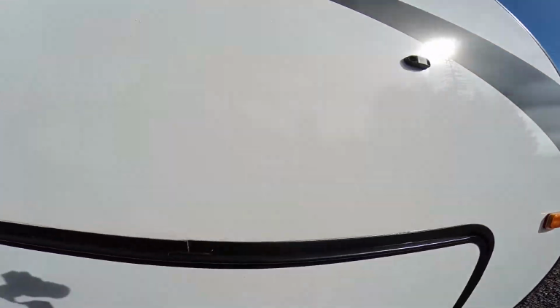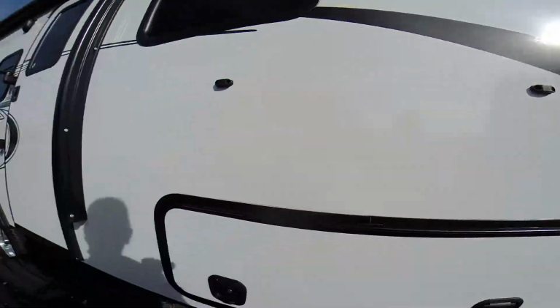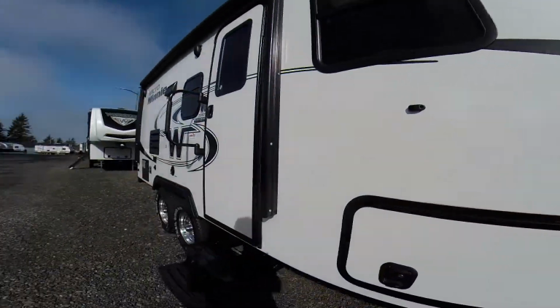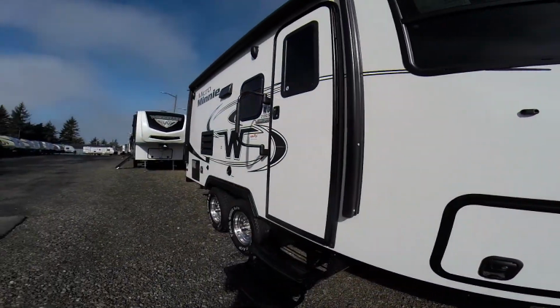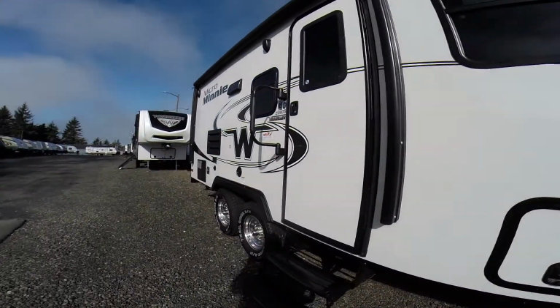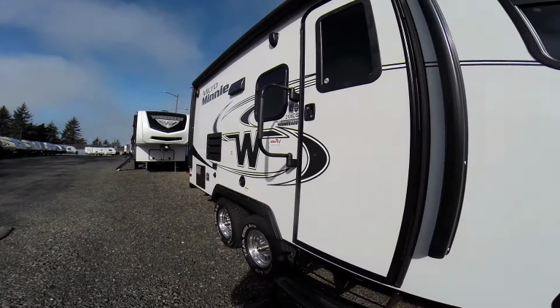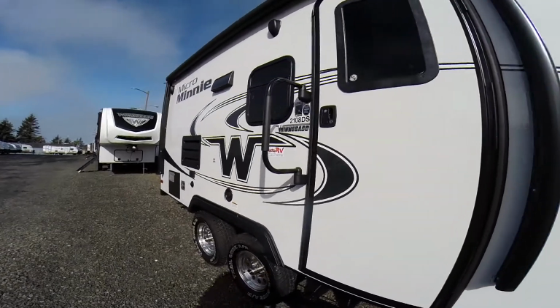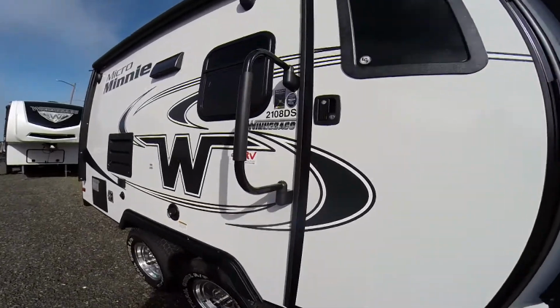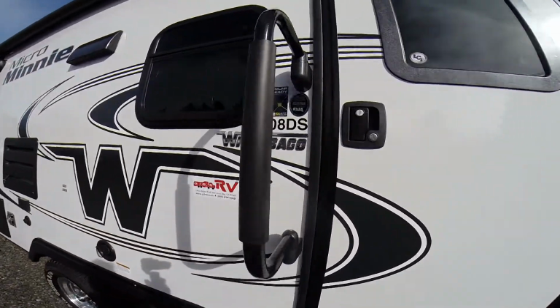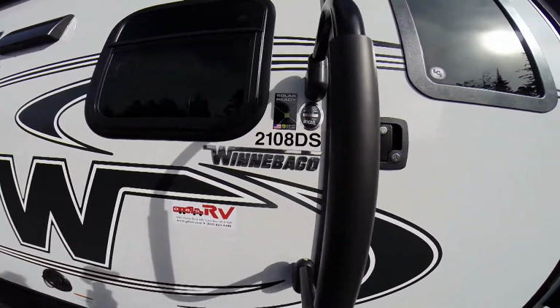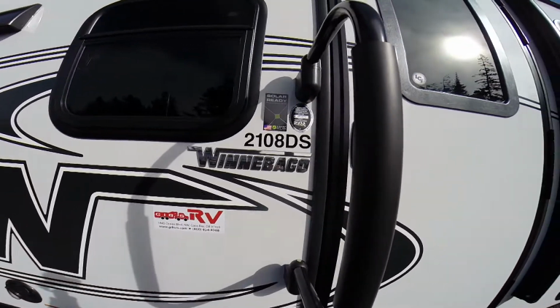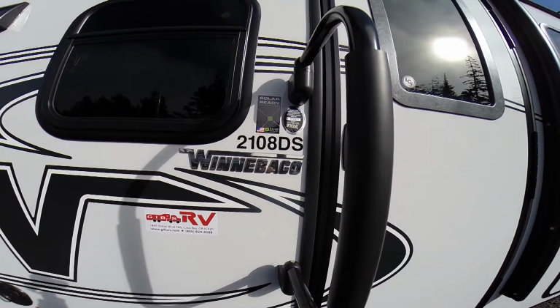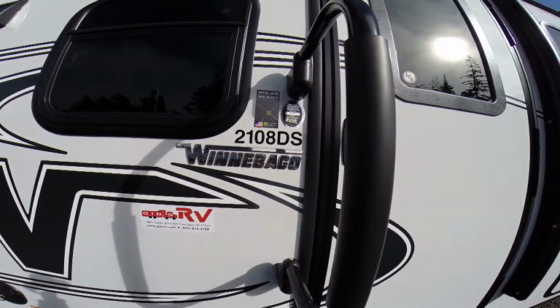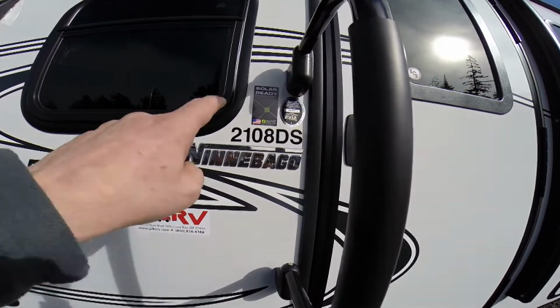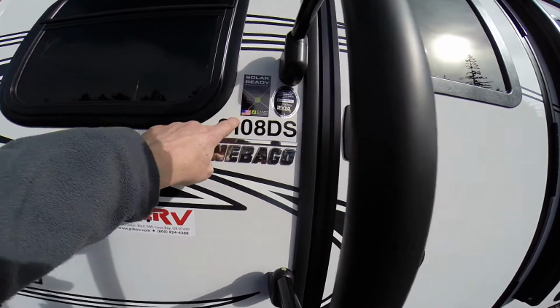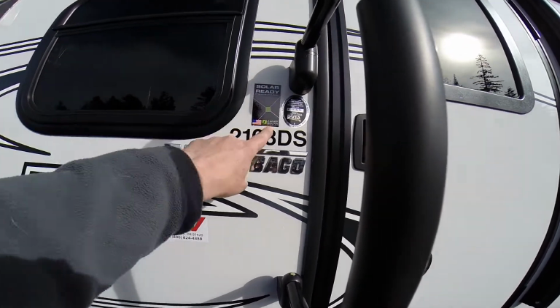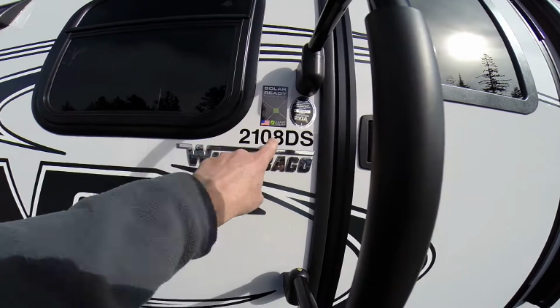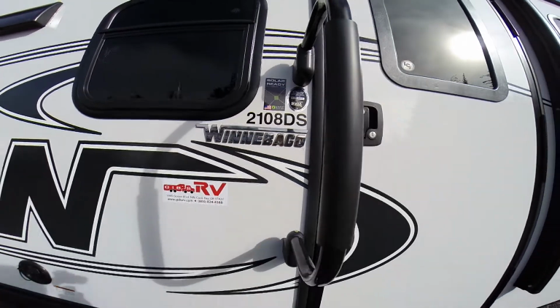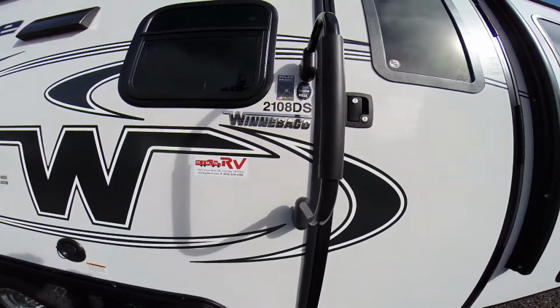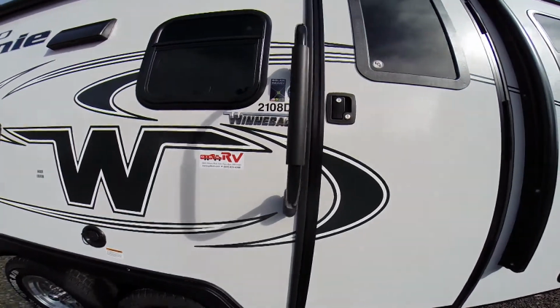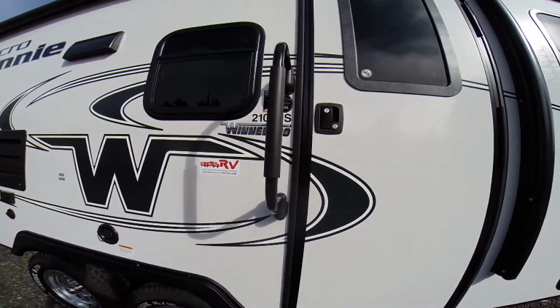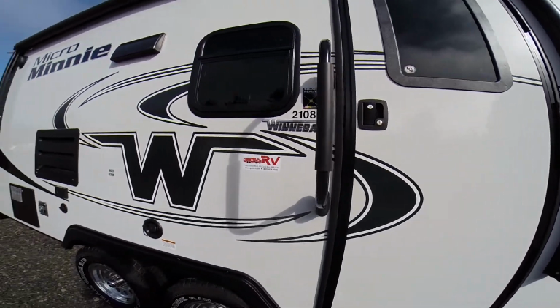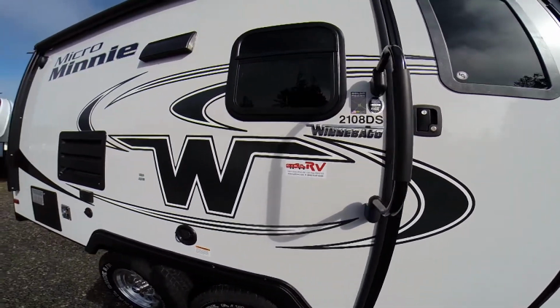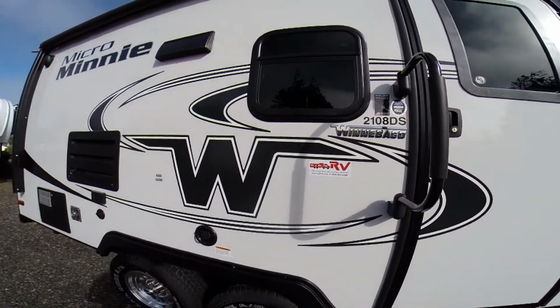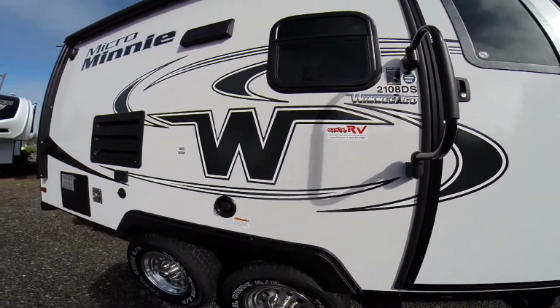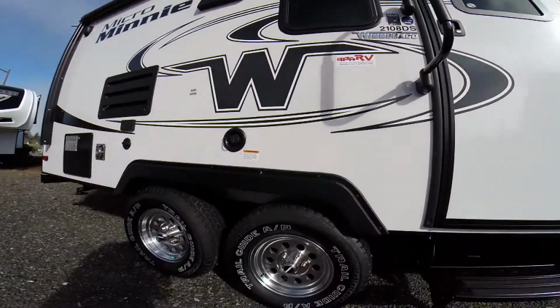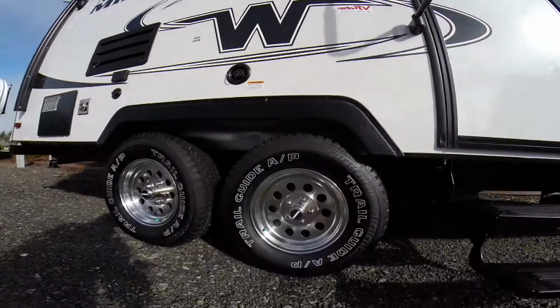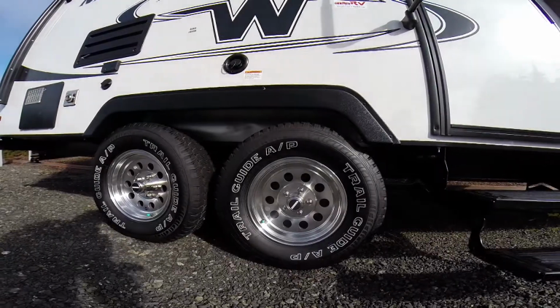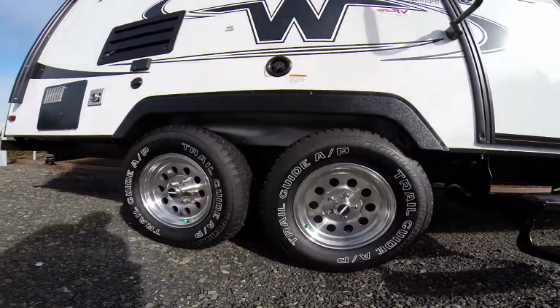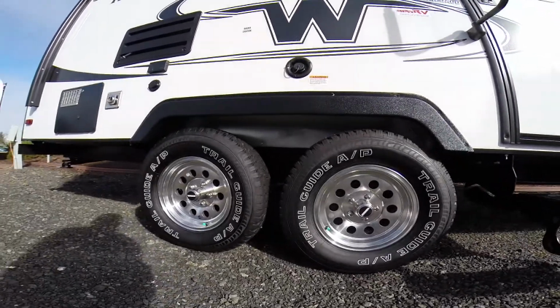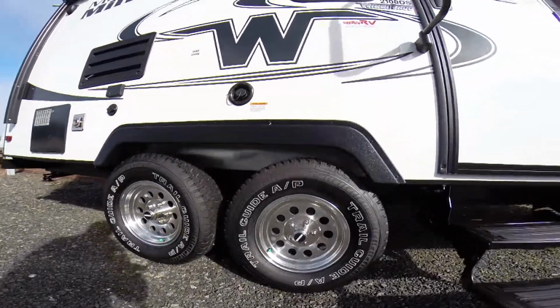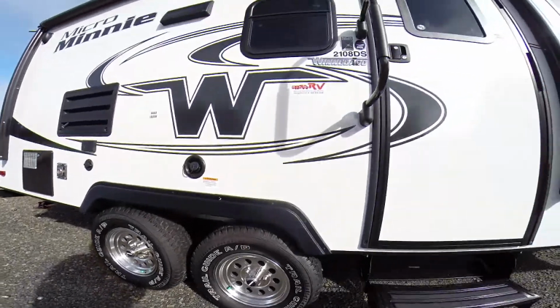Real plywood floors — no press board in these trailers. Here's the model 2108 DS: solar-ready, Z amp'd, made right here in Oregon. Plug-and-play — just plug it in and you're off-grid. We've got alloy wheels with aggressive-looking tread tires.